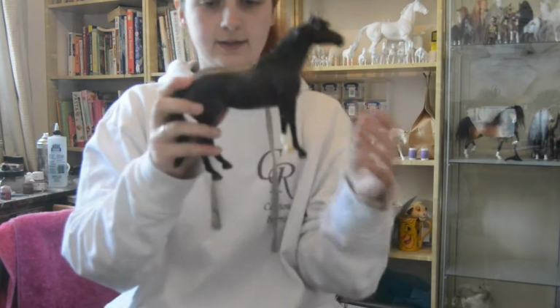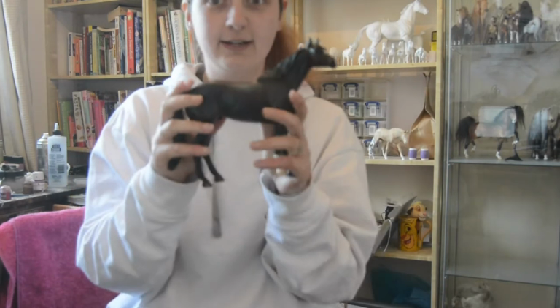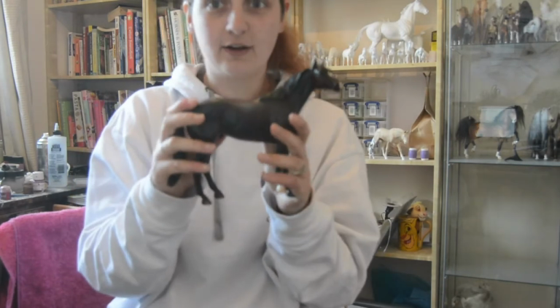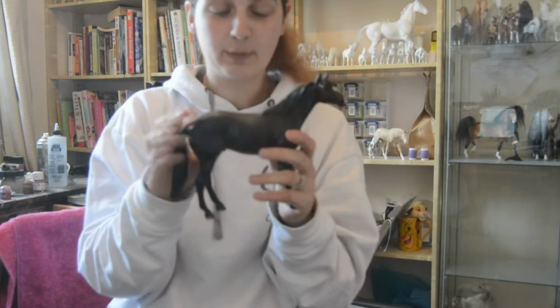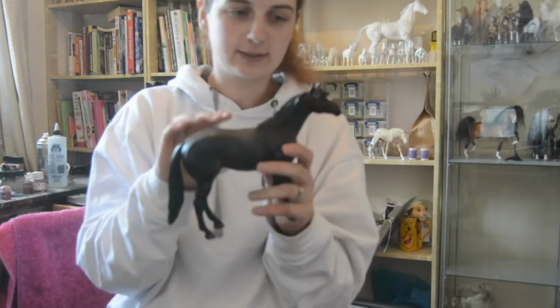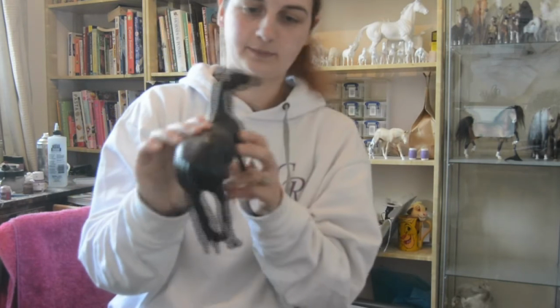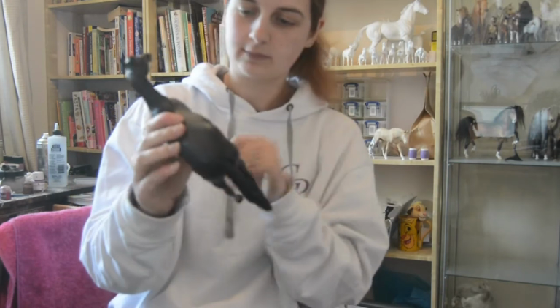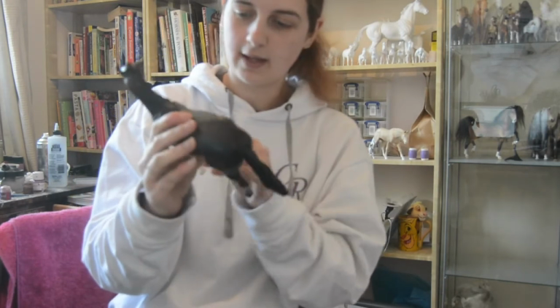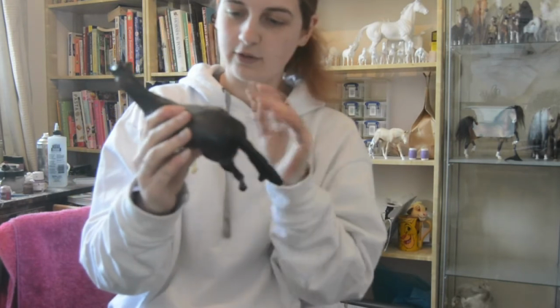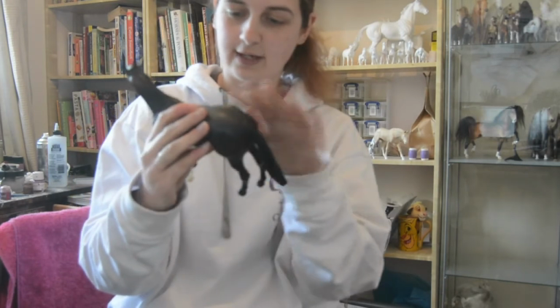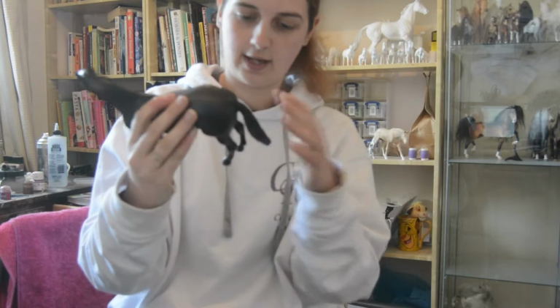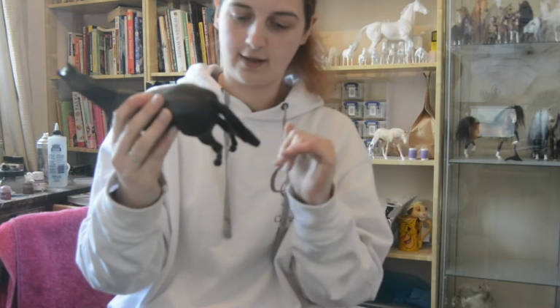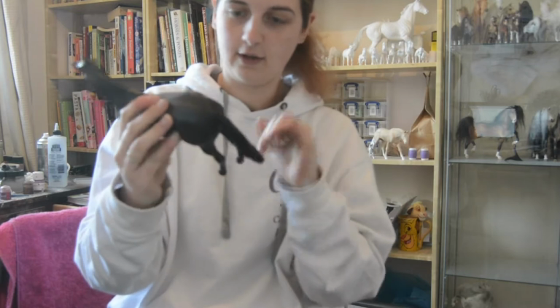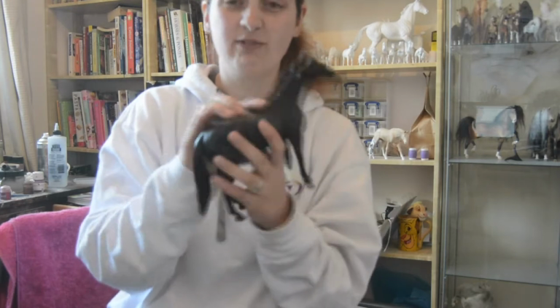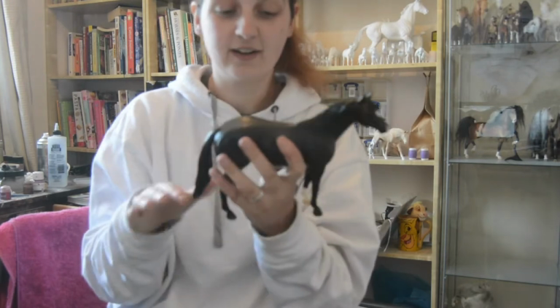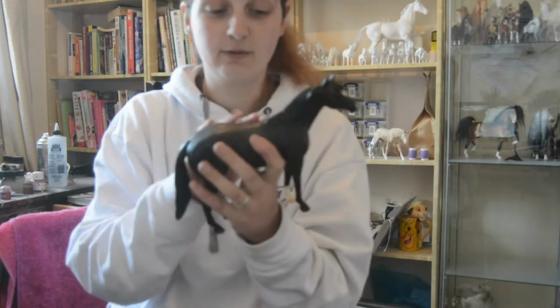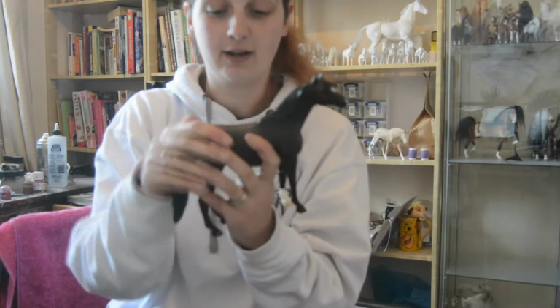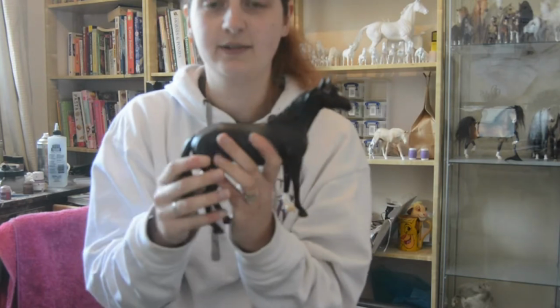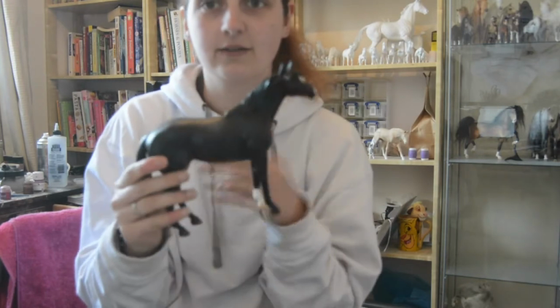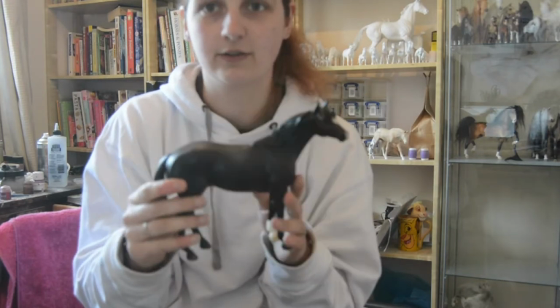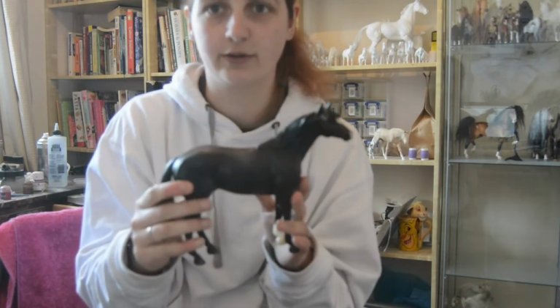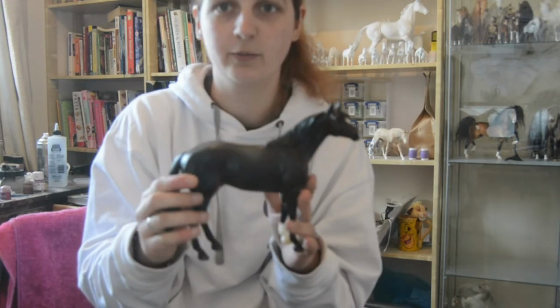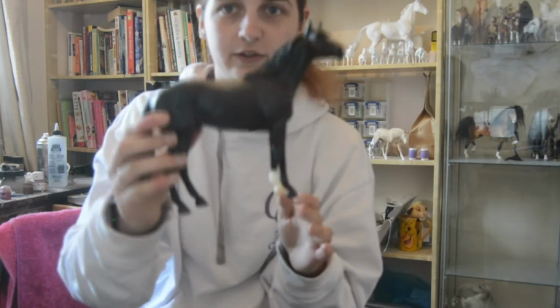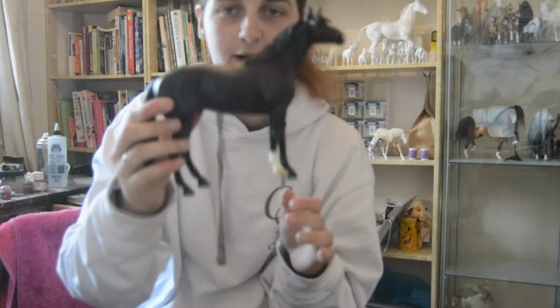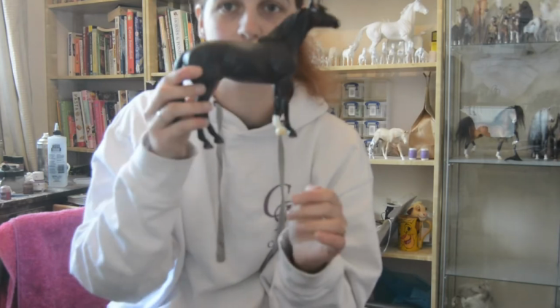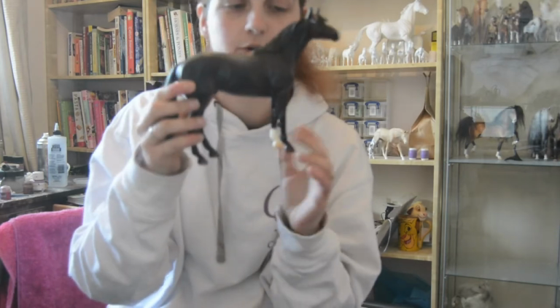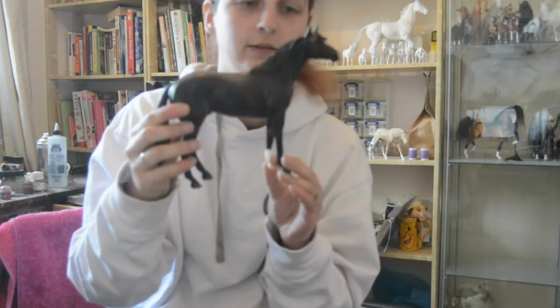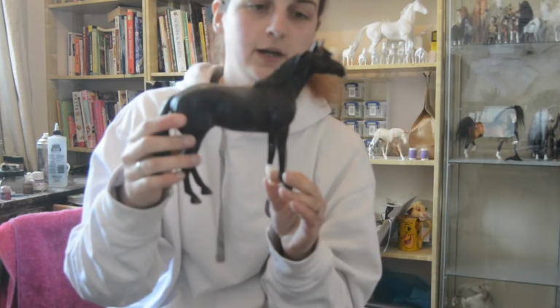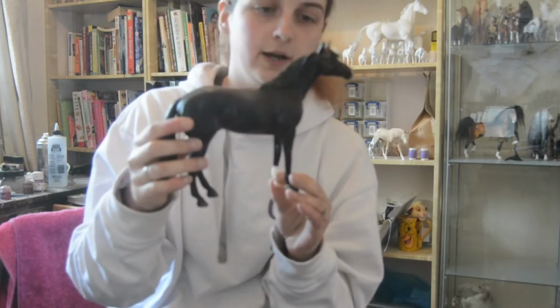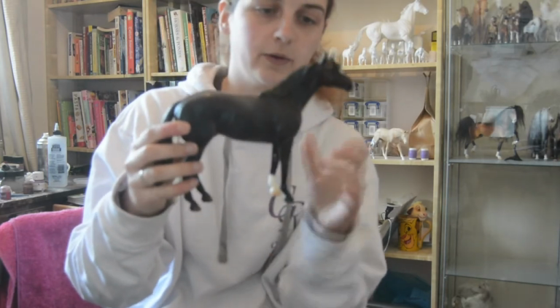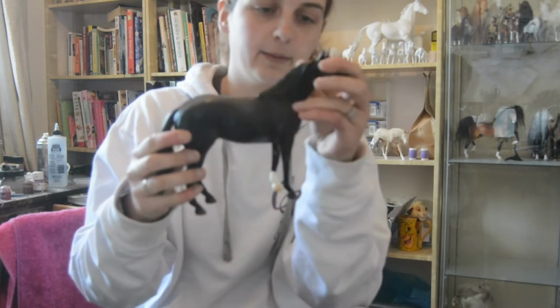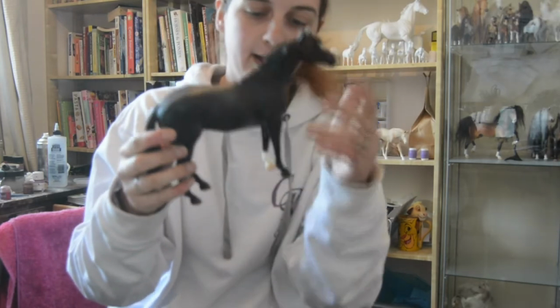So here he is out of his box. As you can see he is a really nice Bay Roan colour. I absolutely love the colour on this model and I've been wanting to buy one for a while, so I'm quite happy with that.